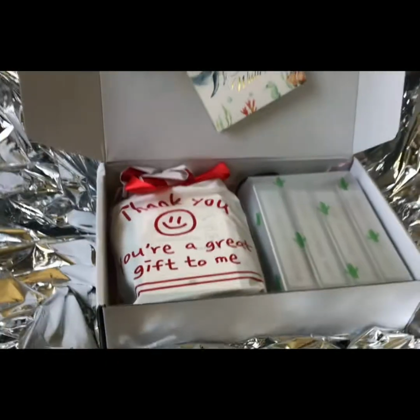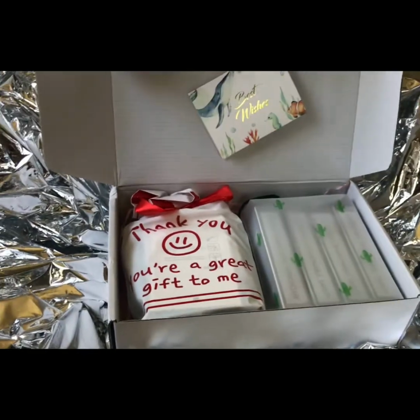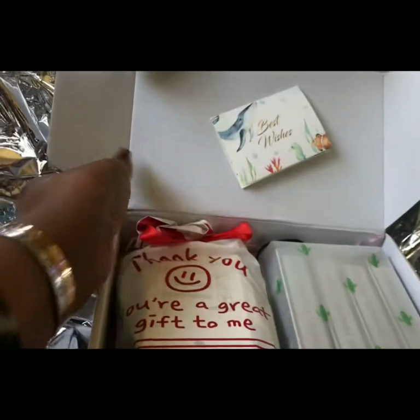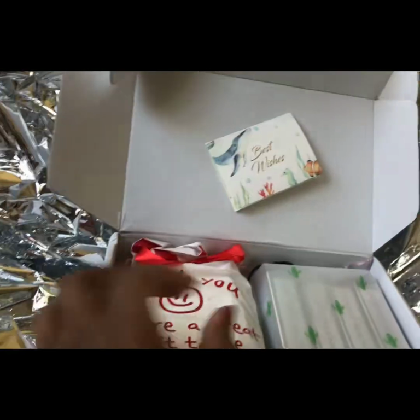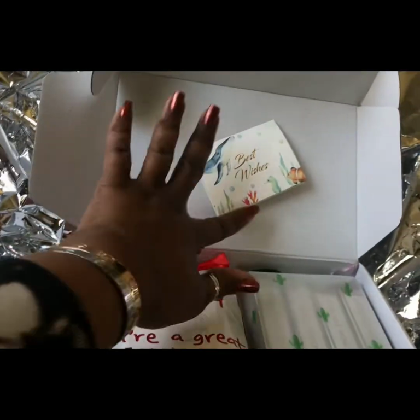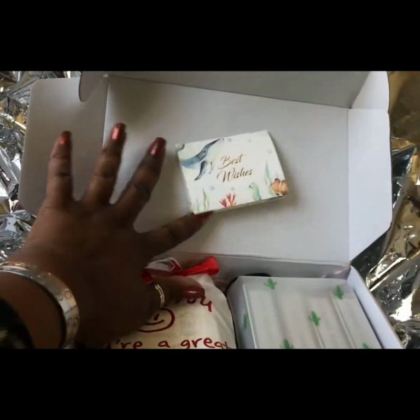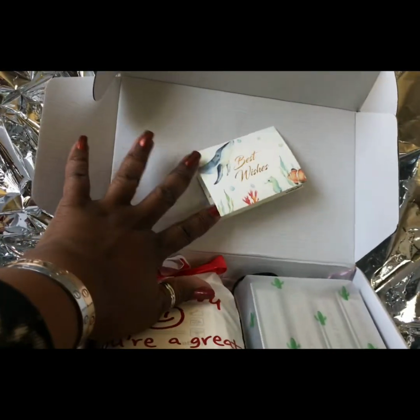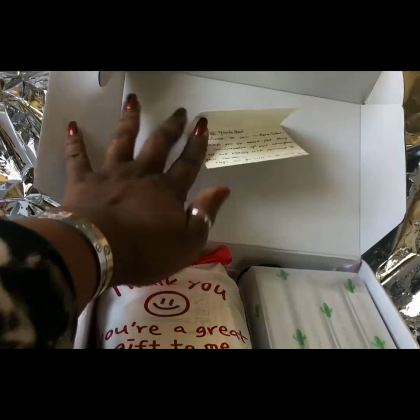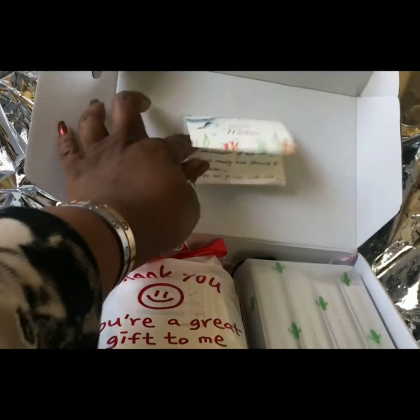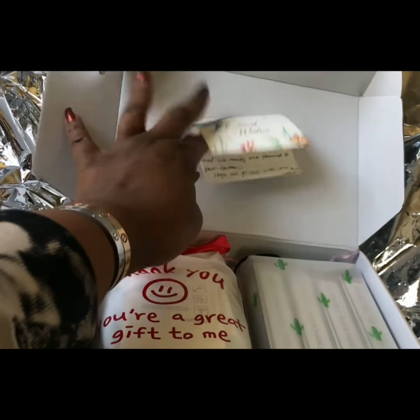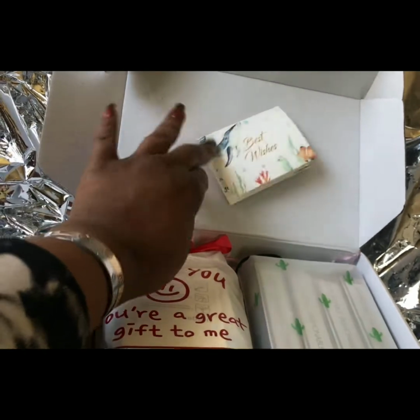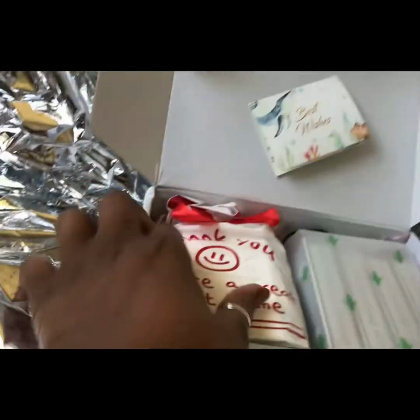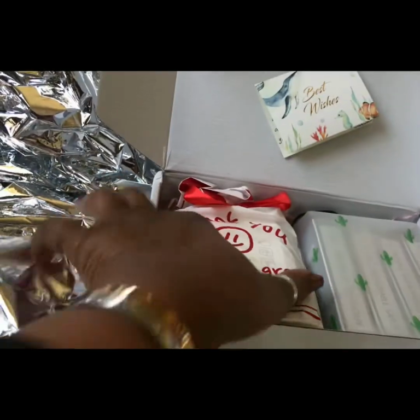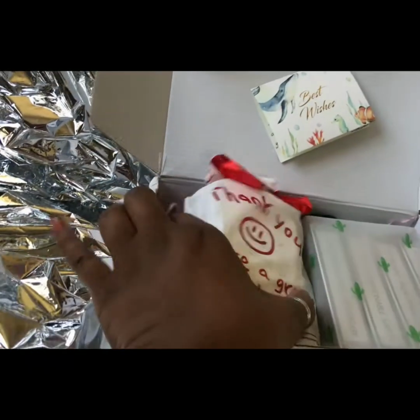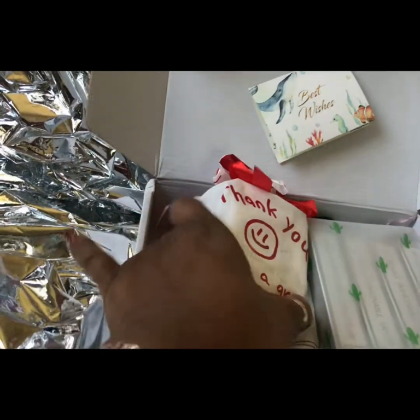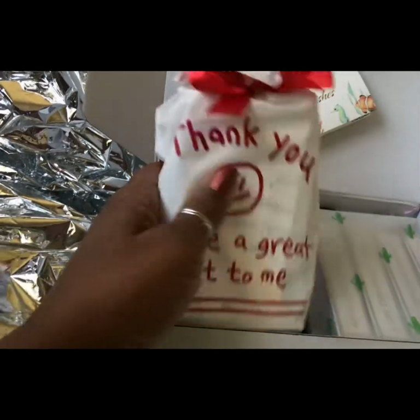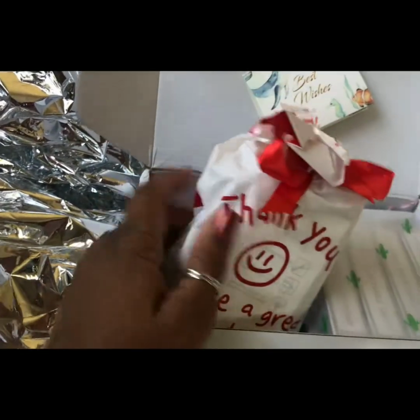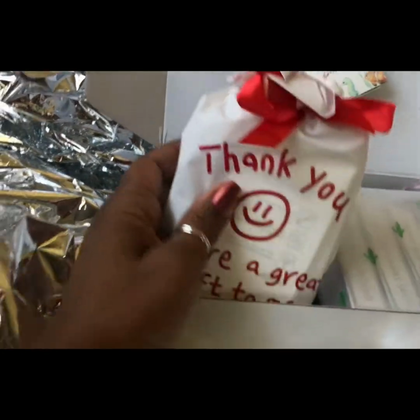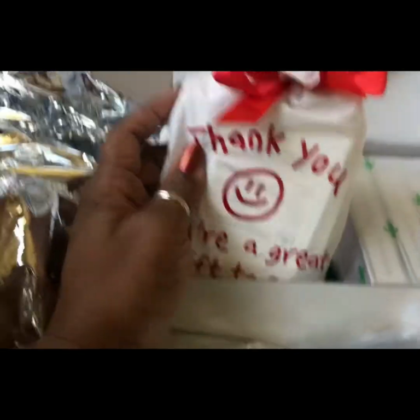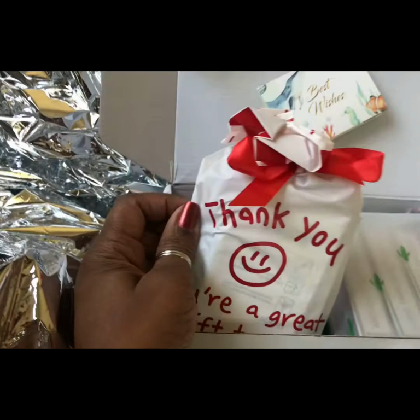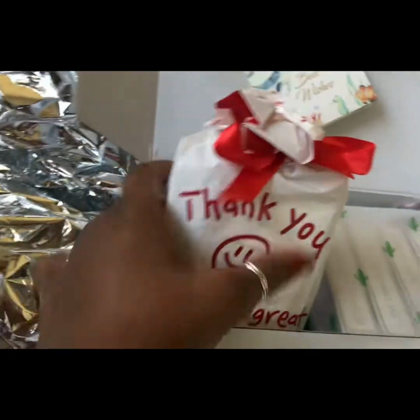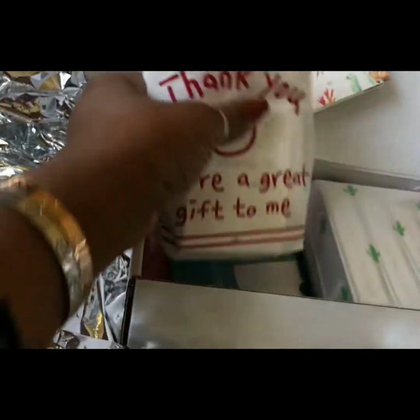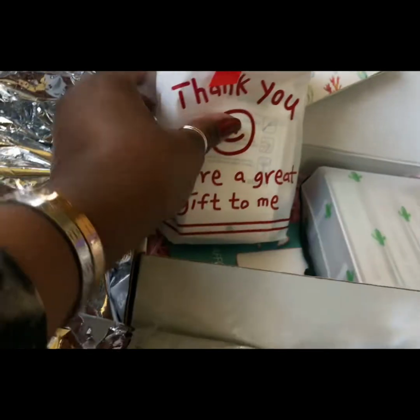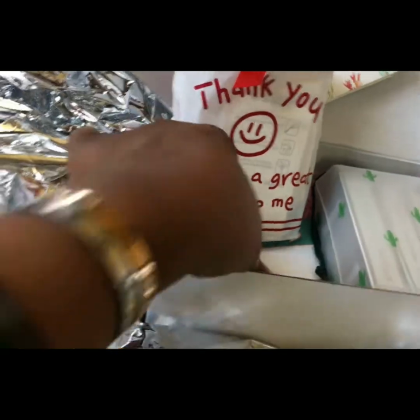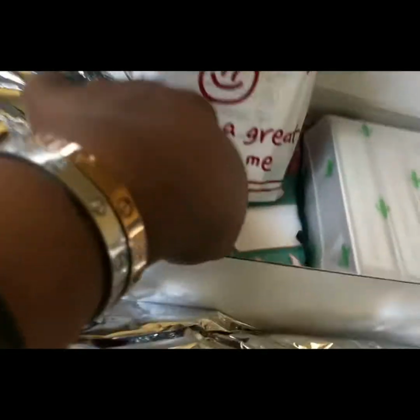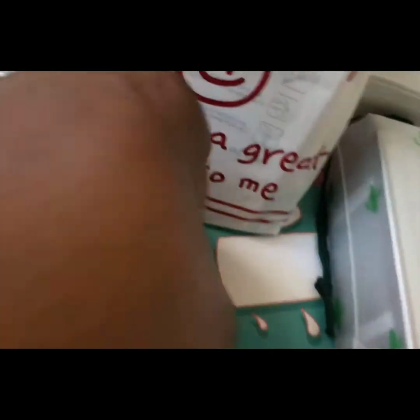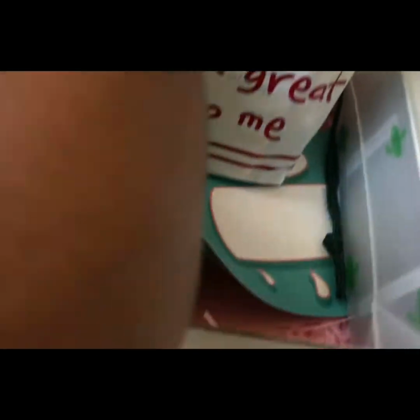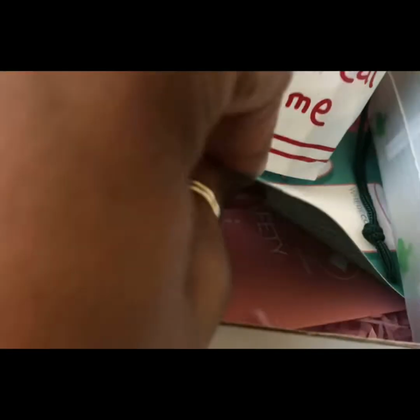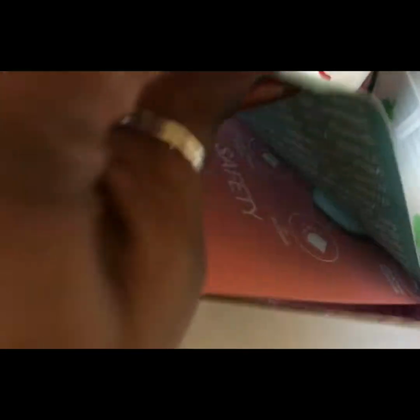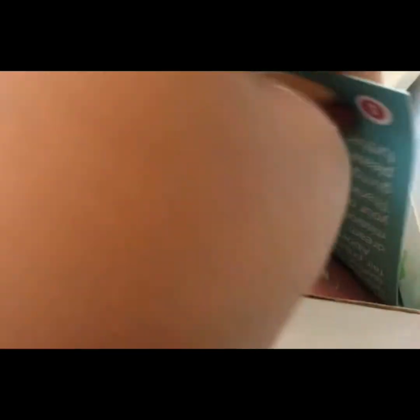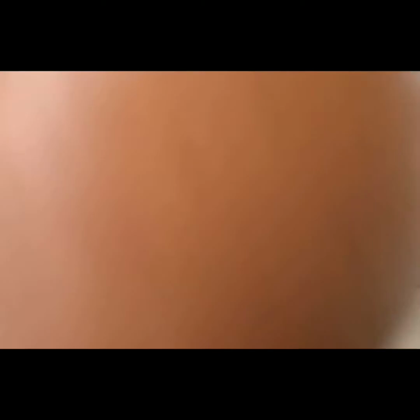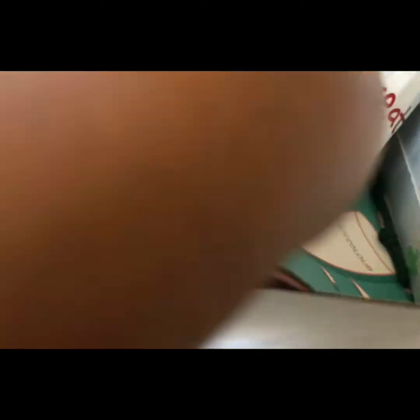It was very pleasant when I opened it up — there's a little thank you card from them, a little thank you freebie gift set, and on the other side are the contact lenses. And this is just a care card.